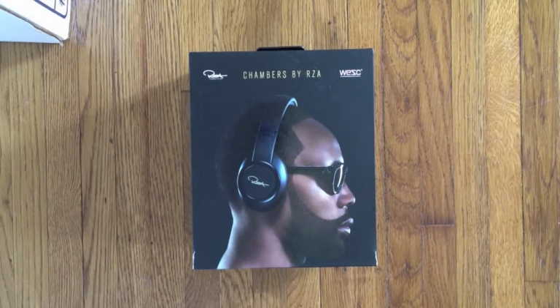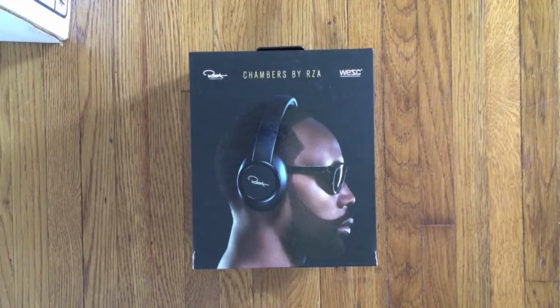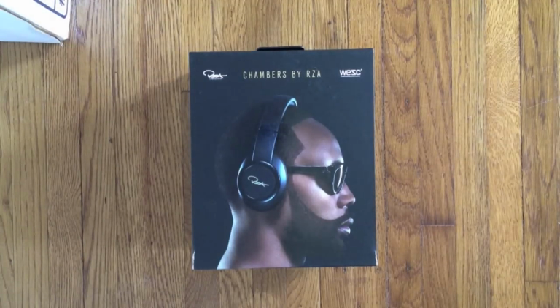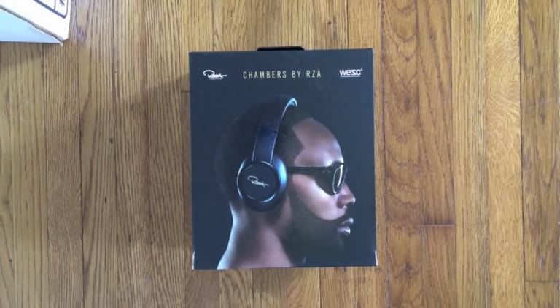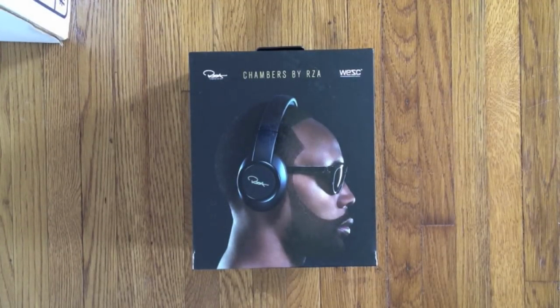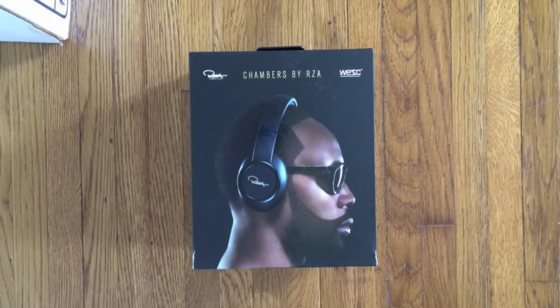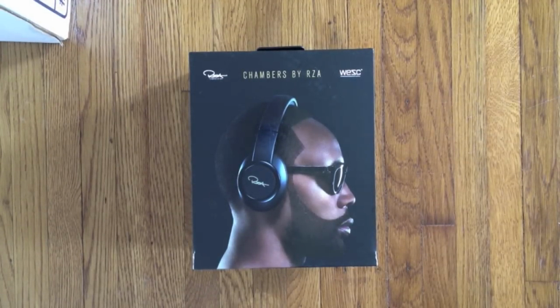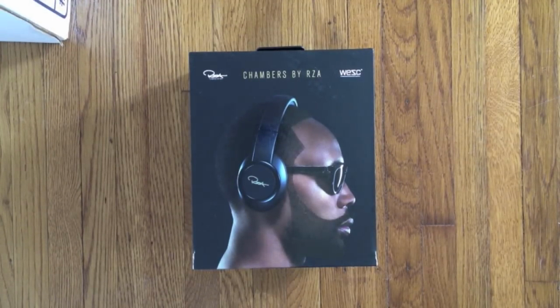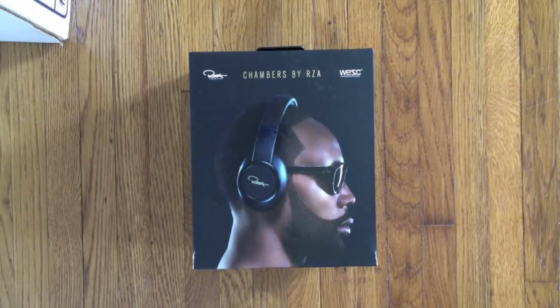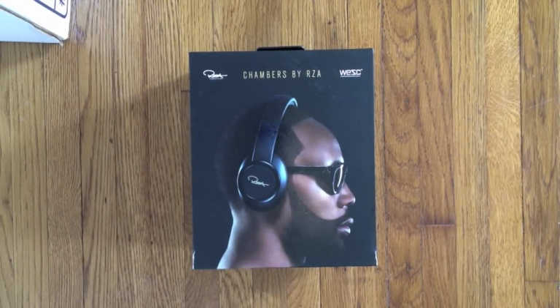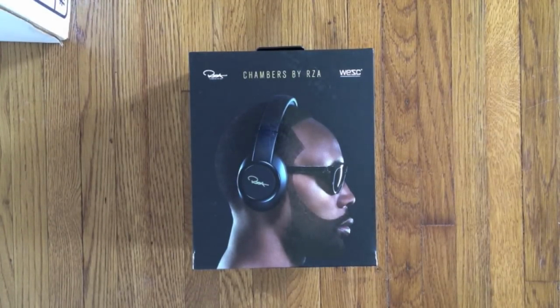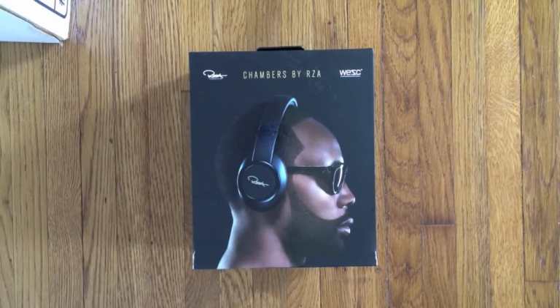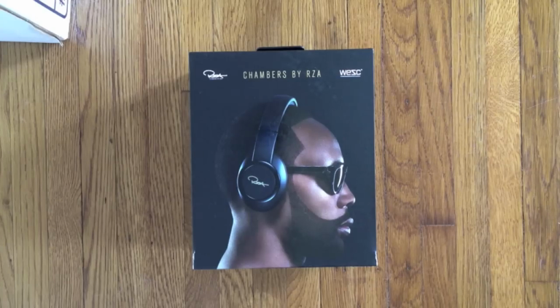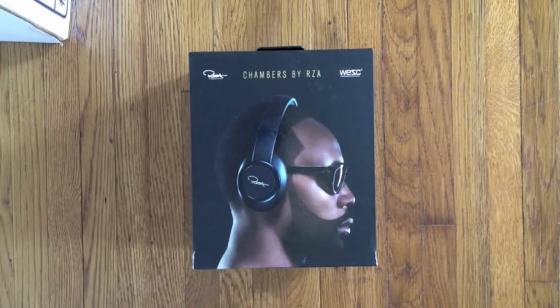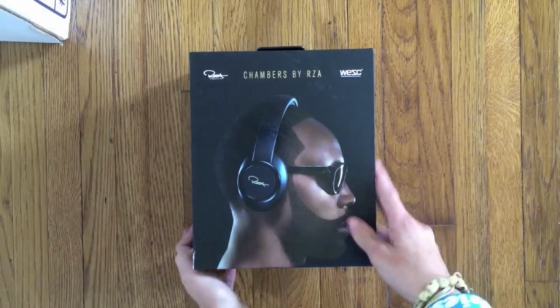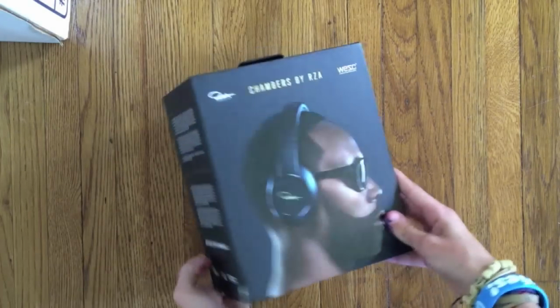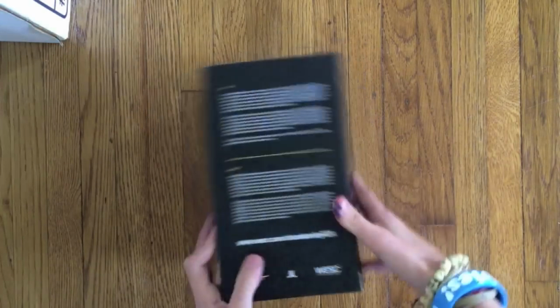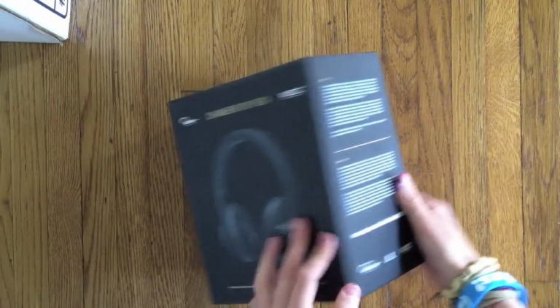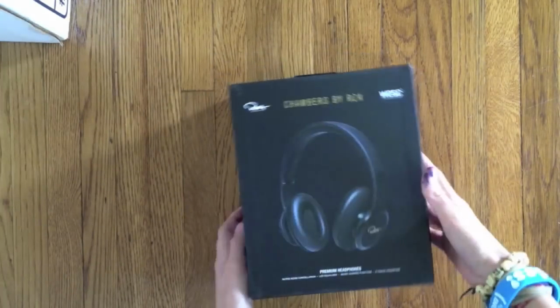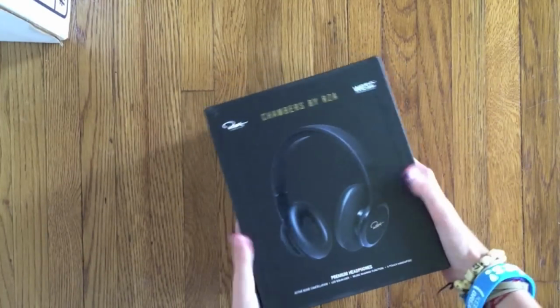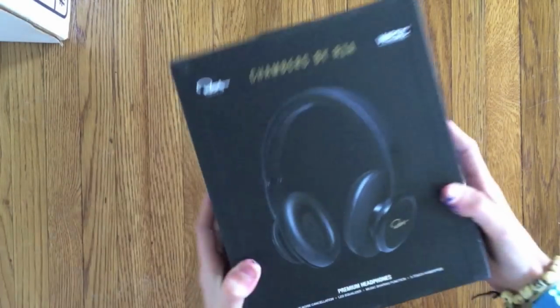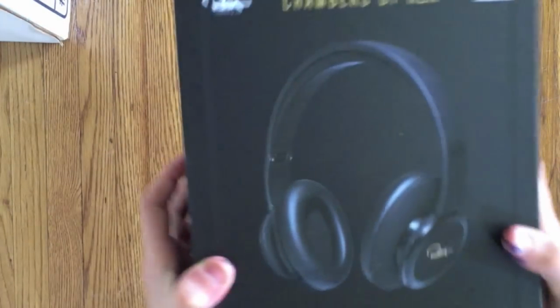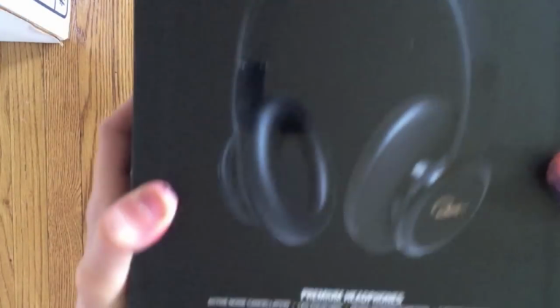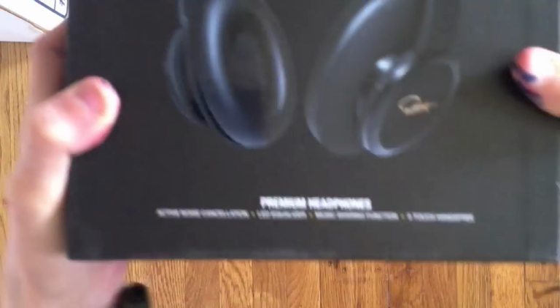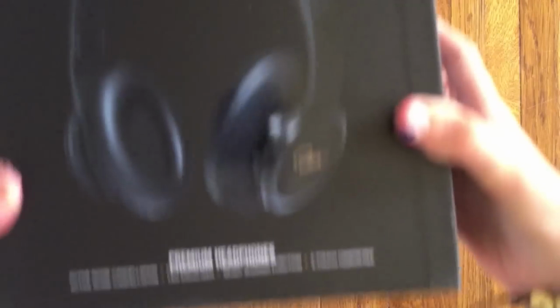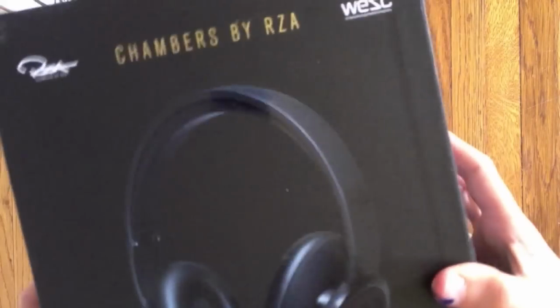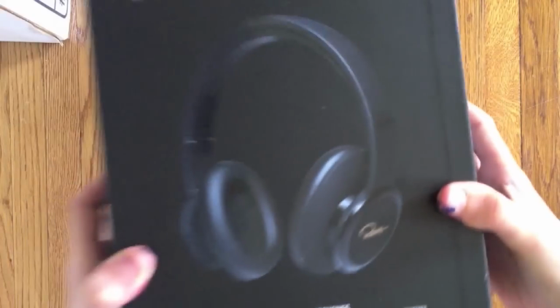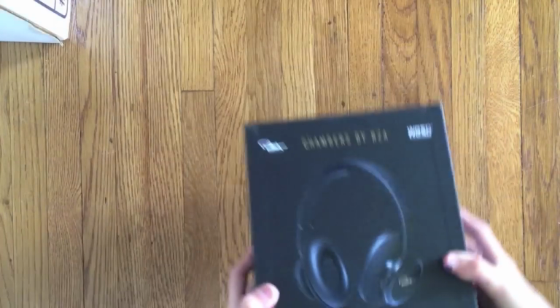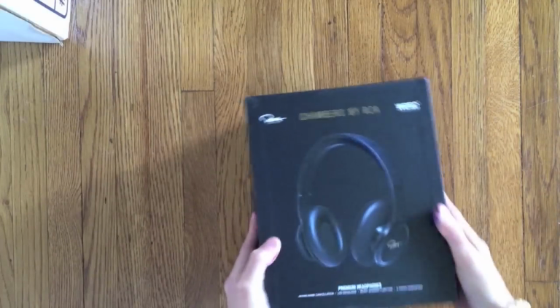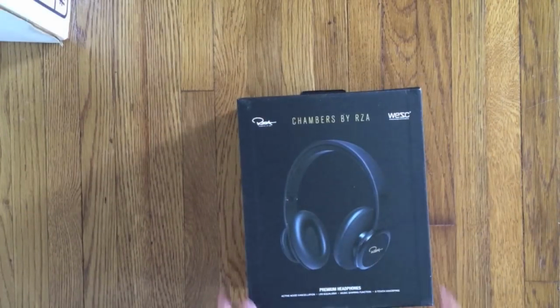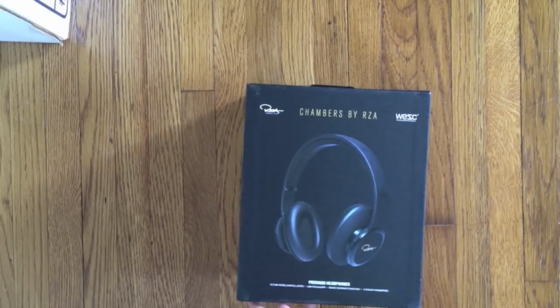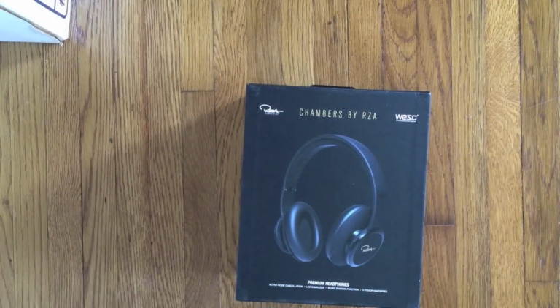They're basically like Beats by Dre, but they're by the RZA, and these are the premium ones, so they're the best kind. These are really cool headphones — they're black and gold. I think they're really sexy and smooth, and they're made by WSC.